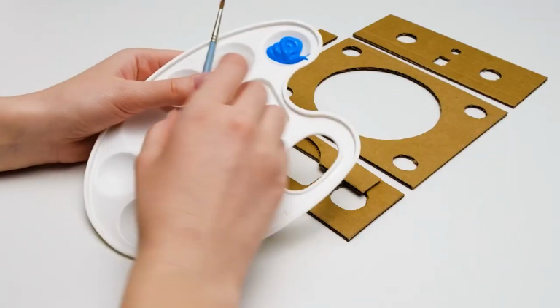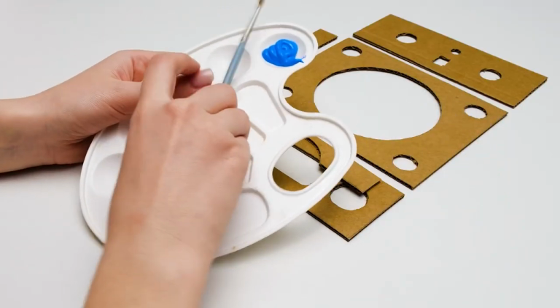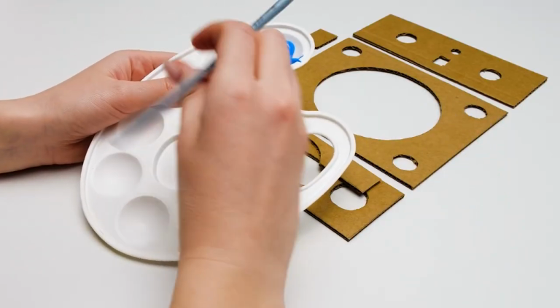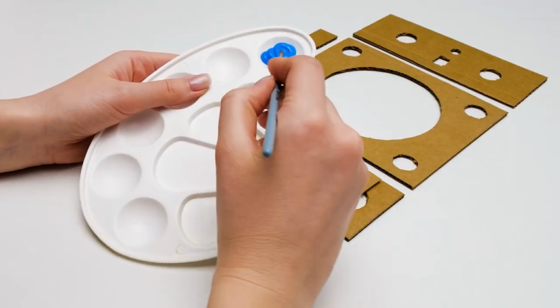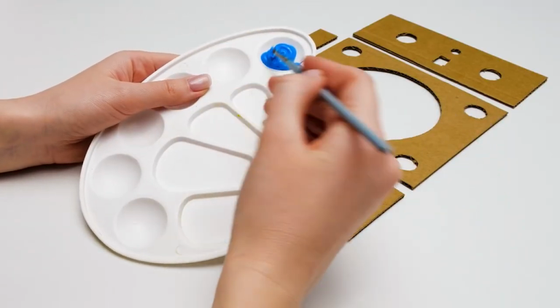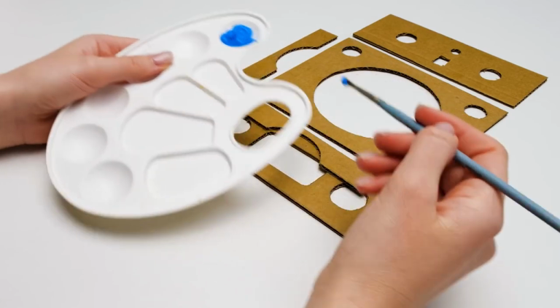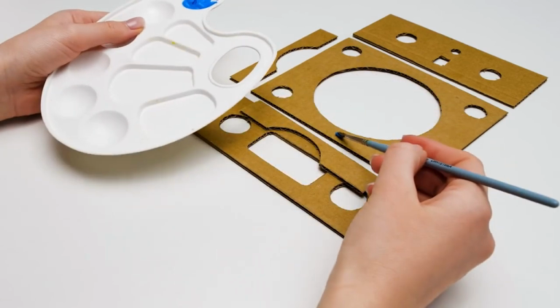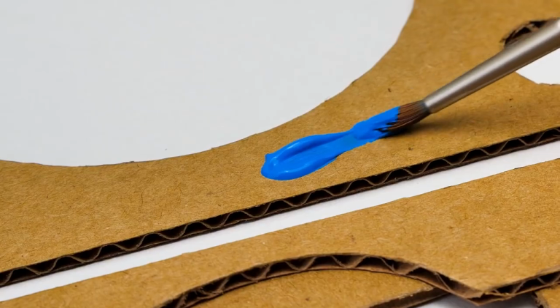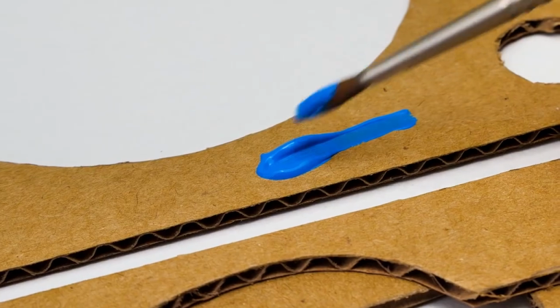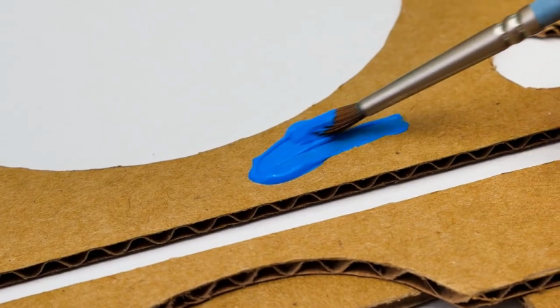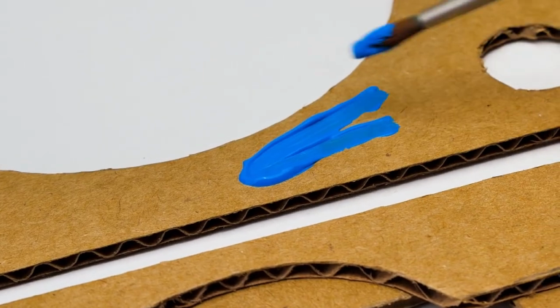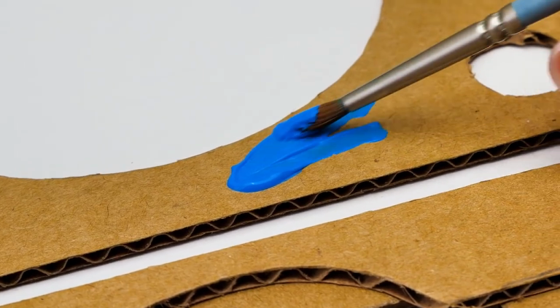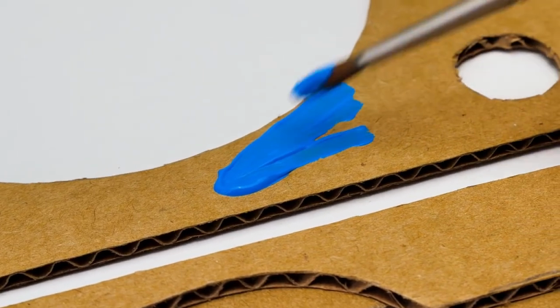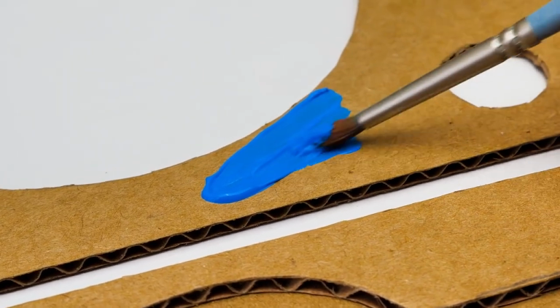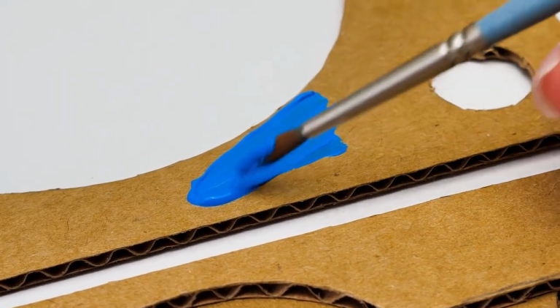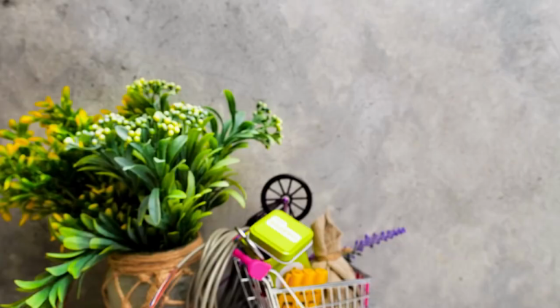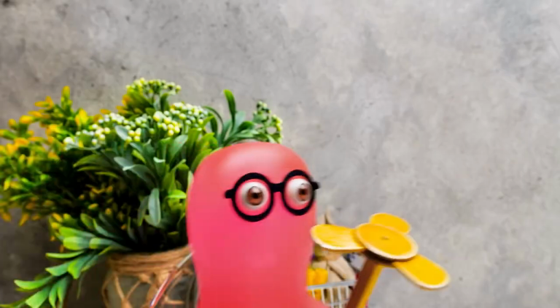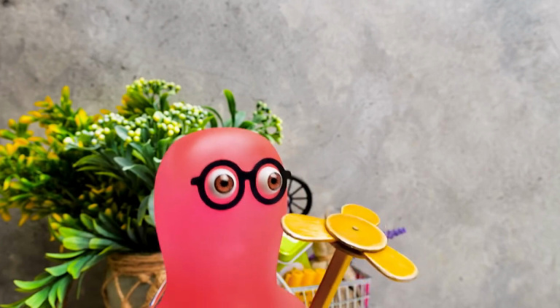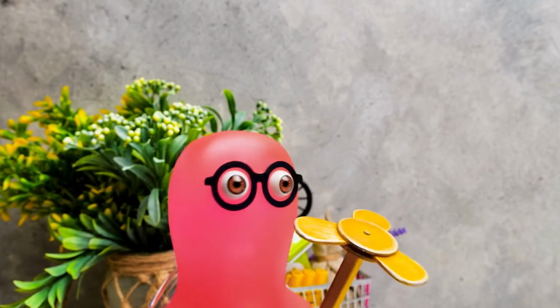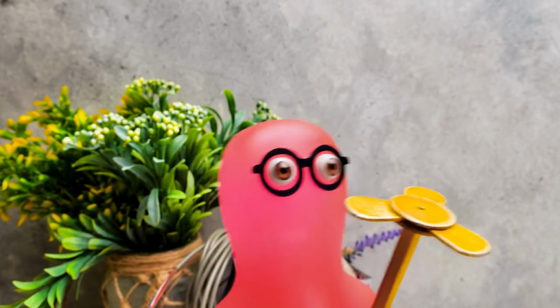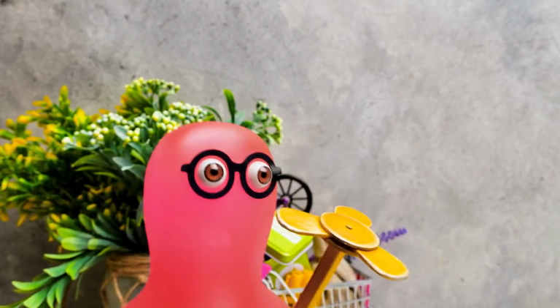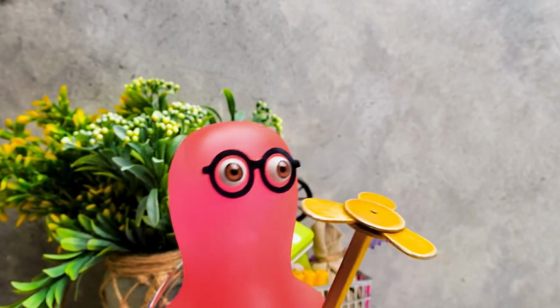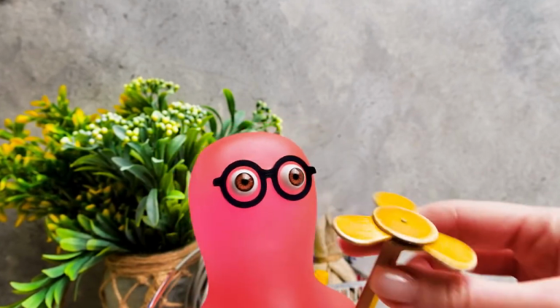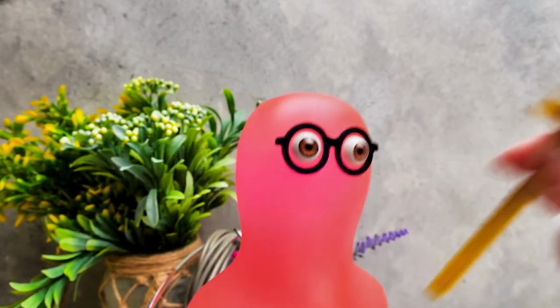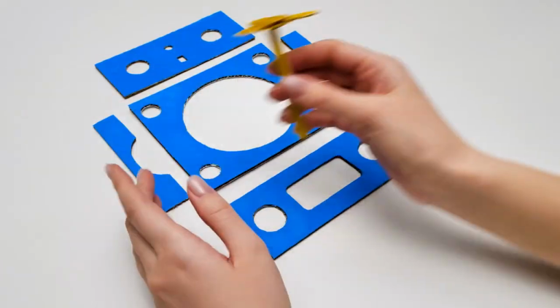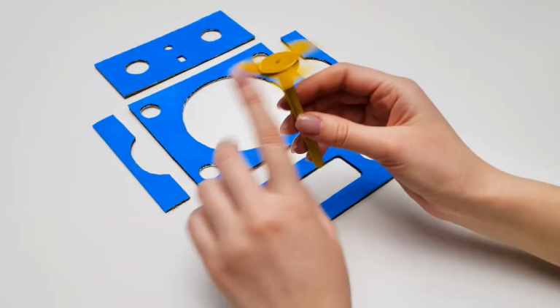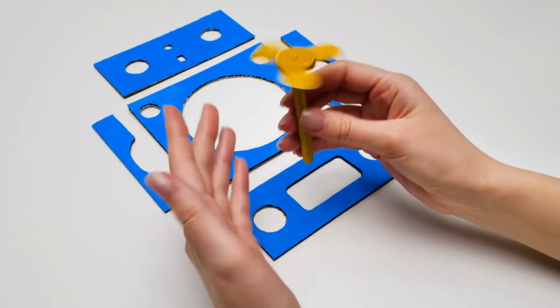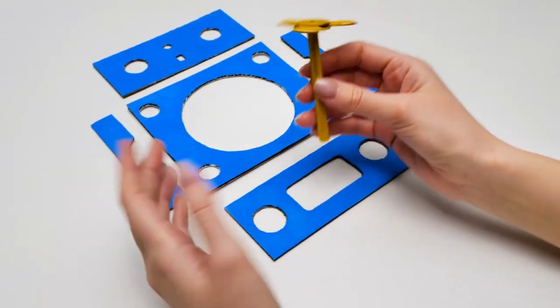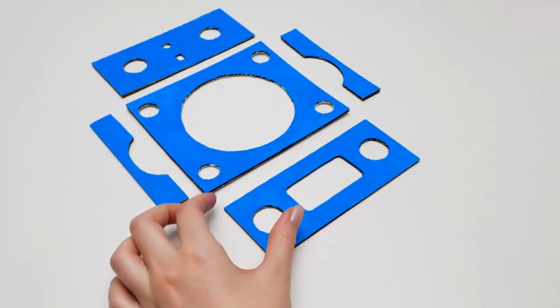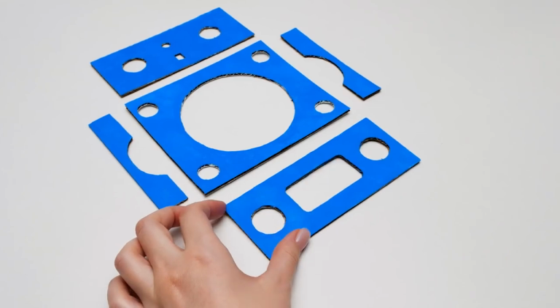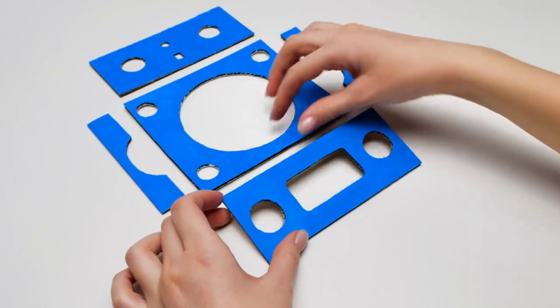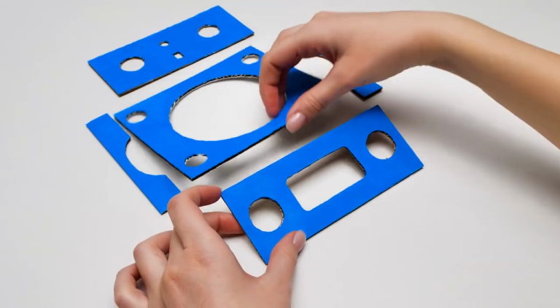Before putting them together, let's cover the pieces with acrylic paint! I chose the blue color — it matches well with the yellow! Check this out! Do you think we can attach this to our craft? There's no buggy without propellers! Can you make one more?